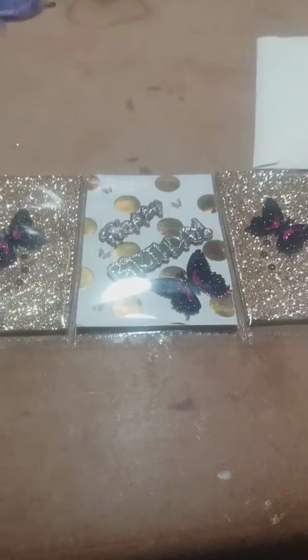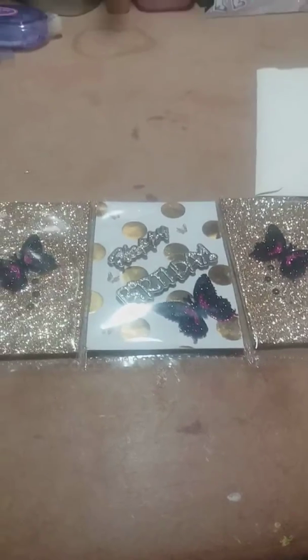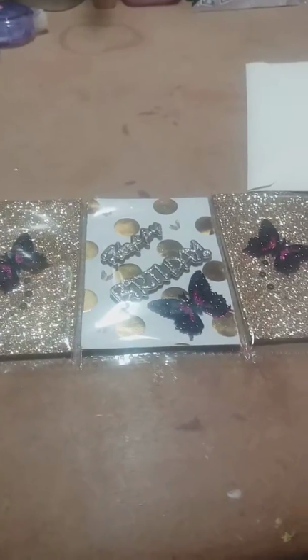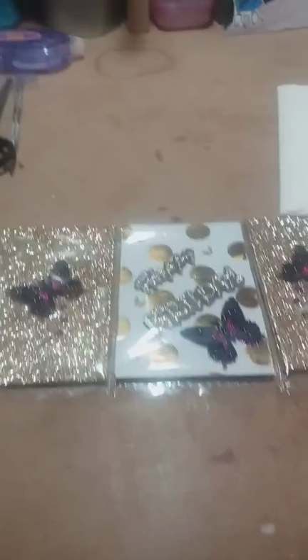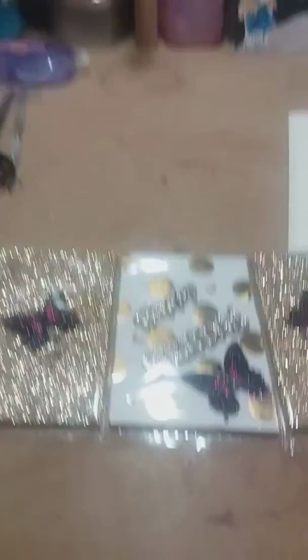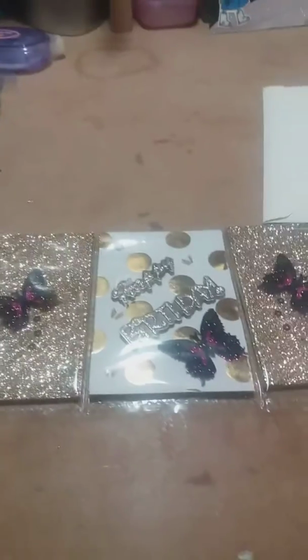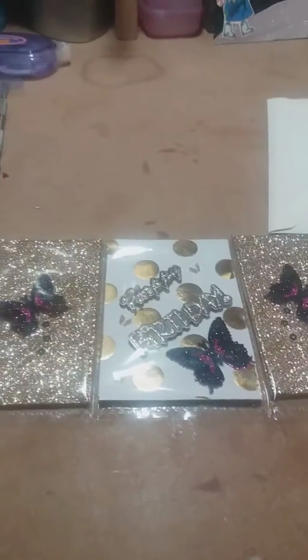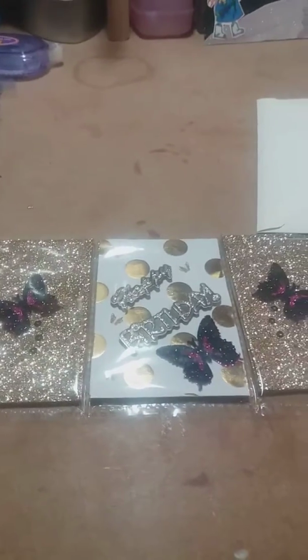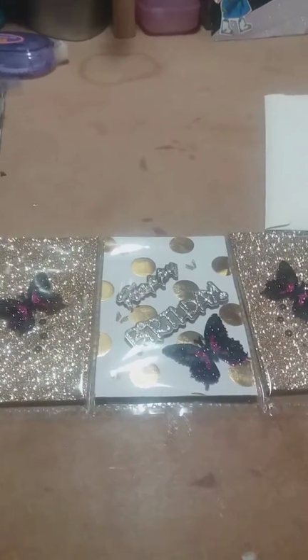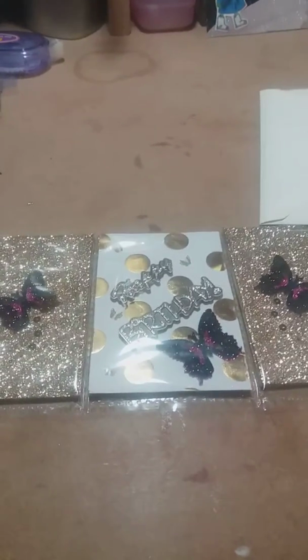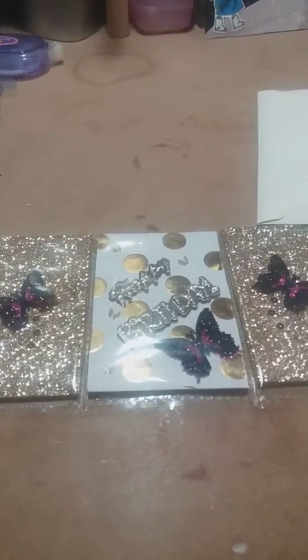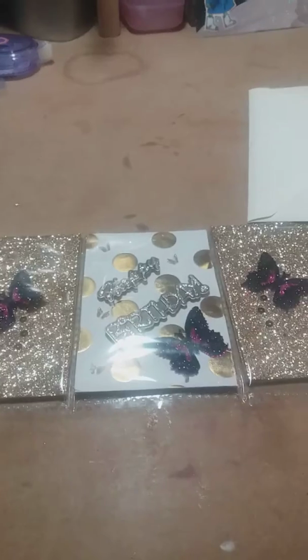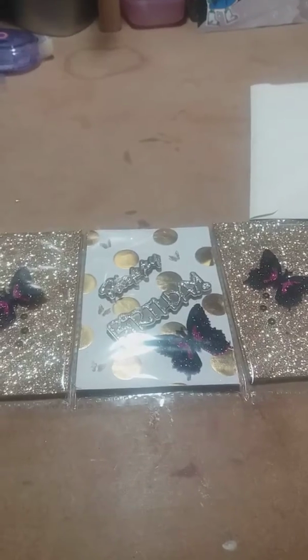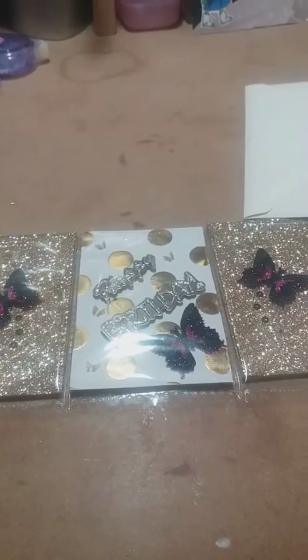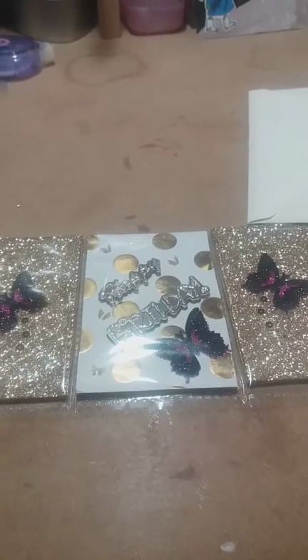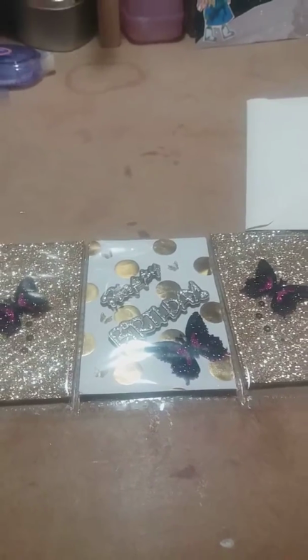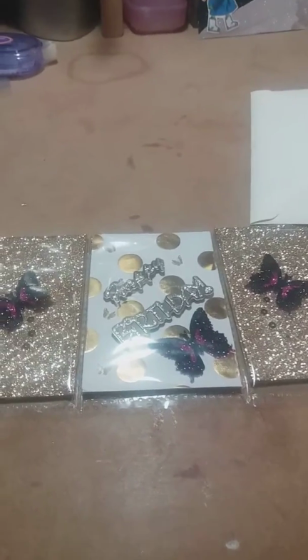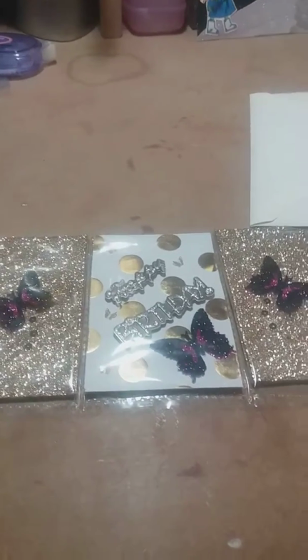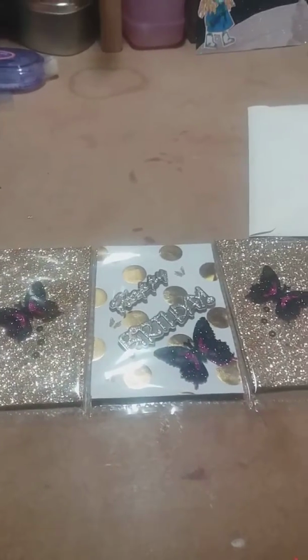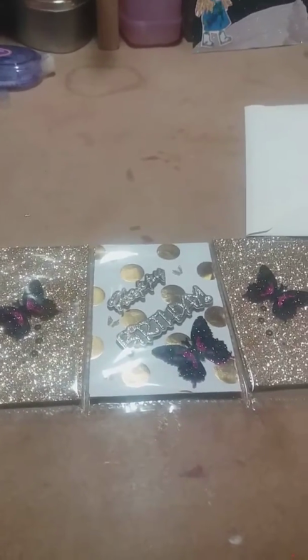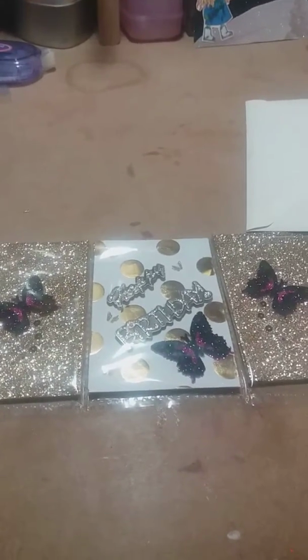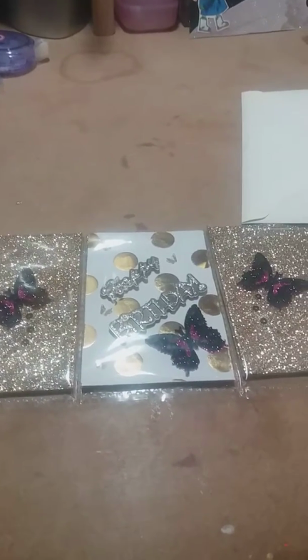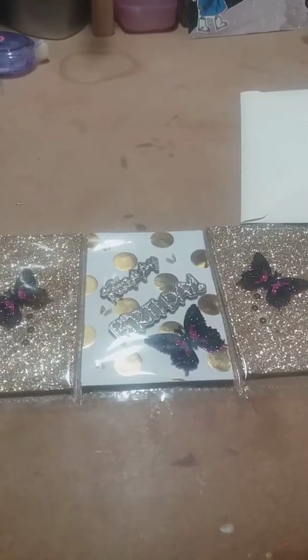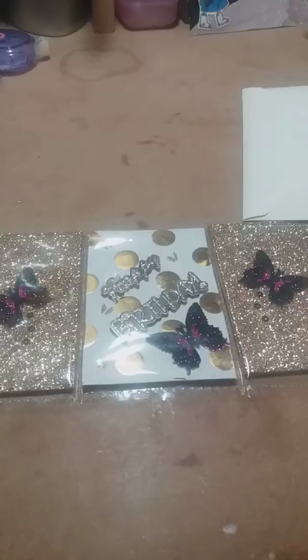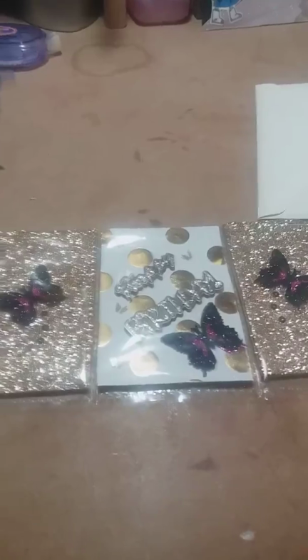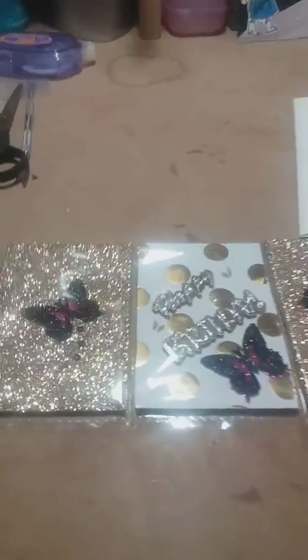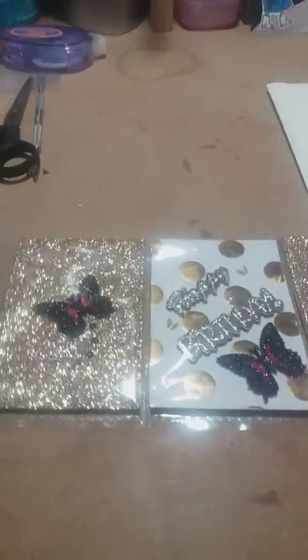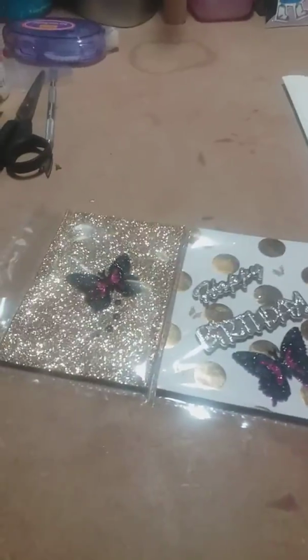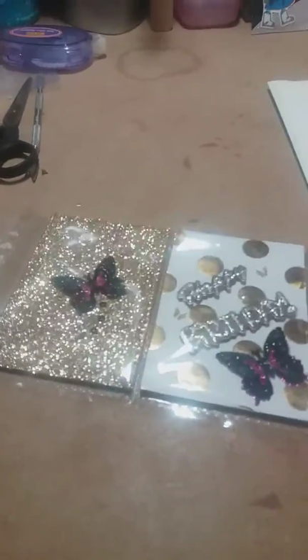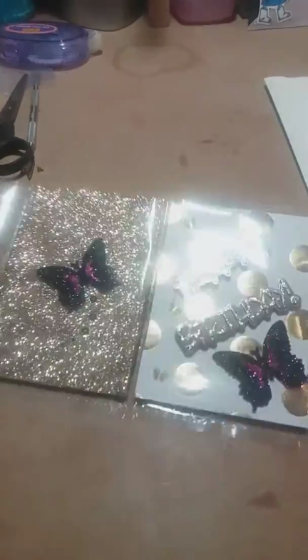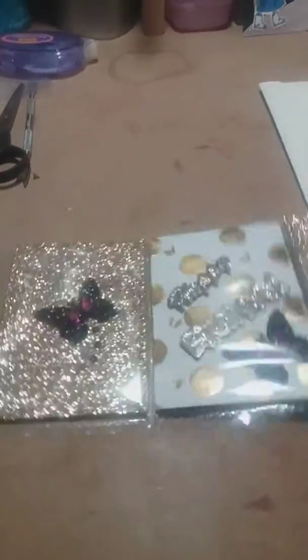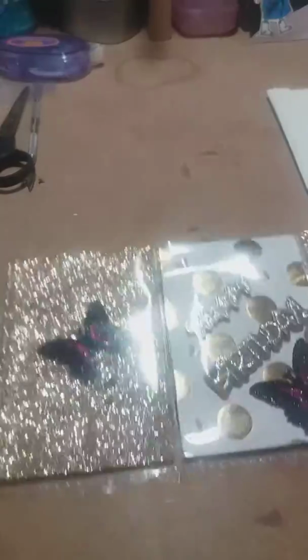Hi ladies, just wanted to show you a couple of things that I've been working on.